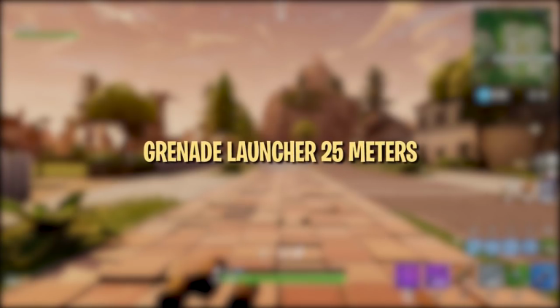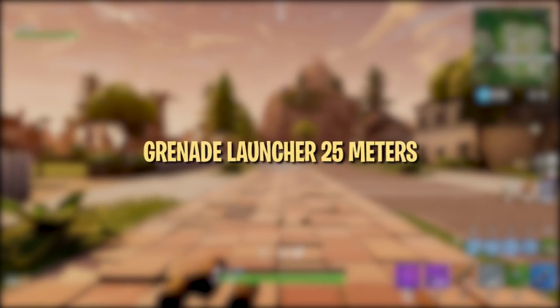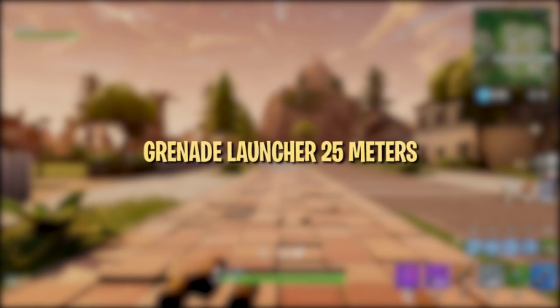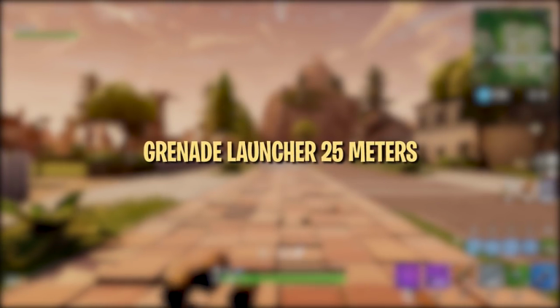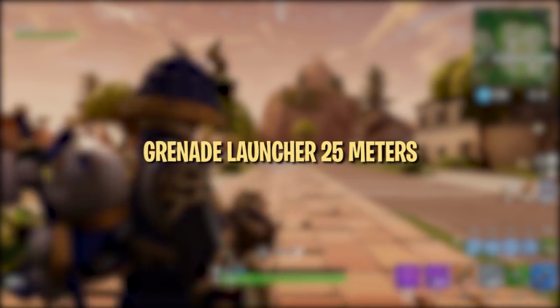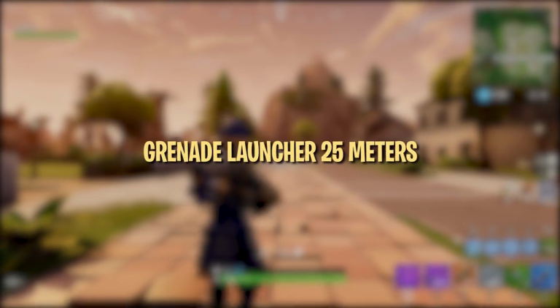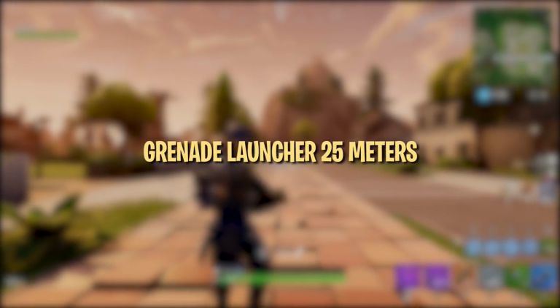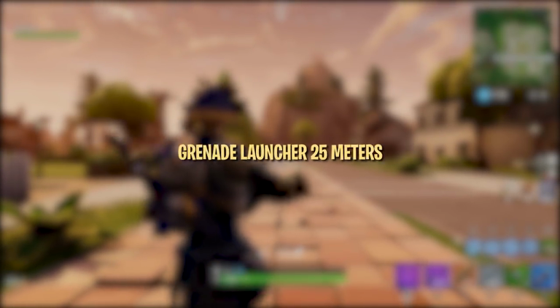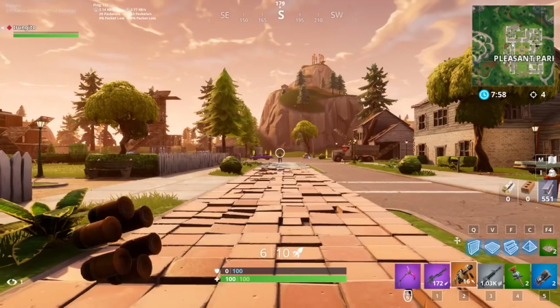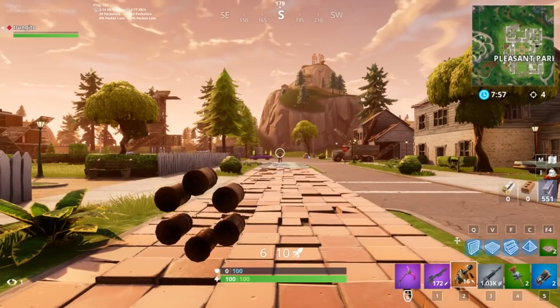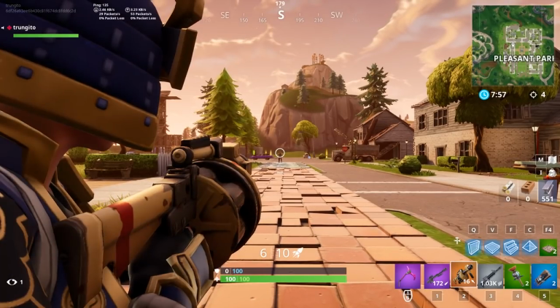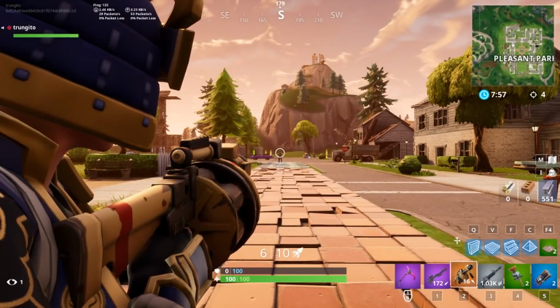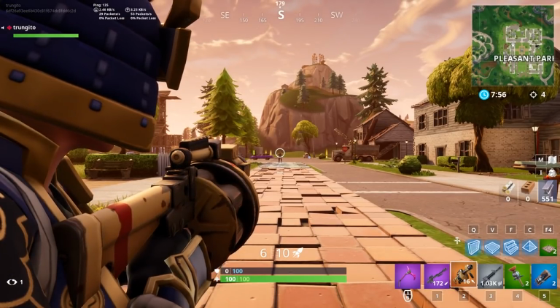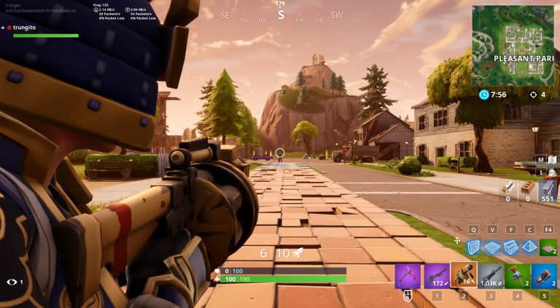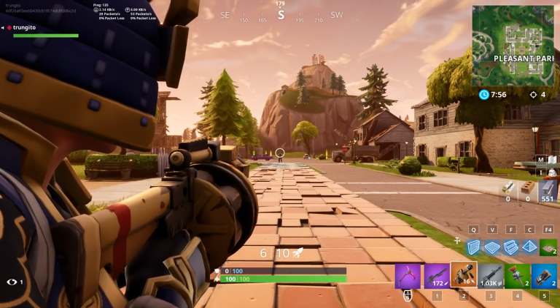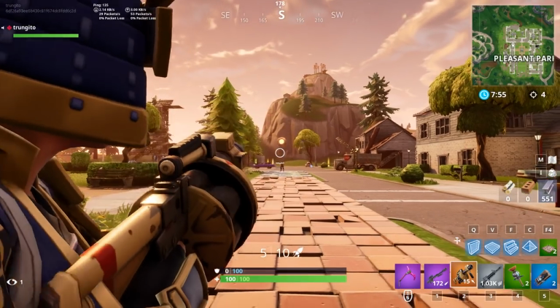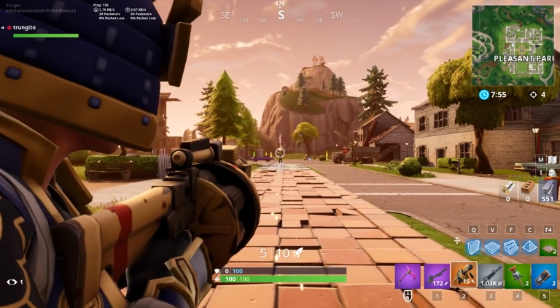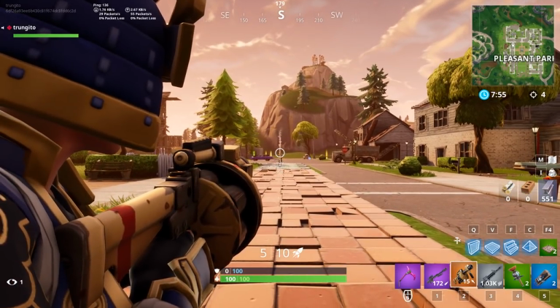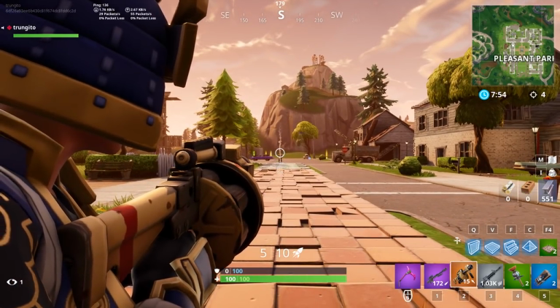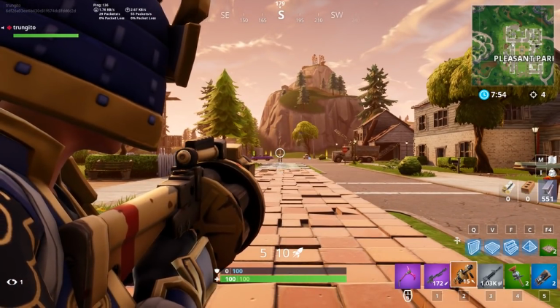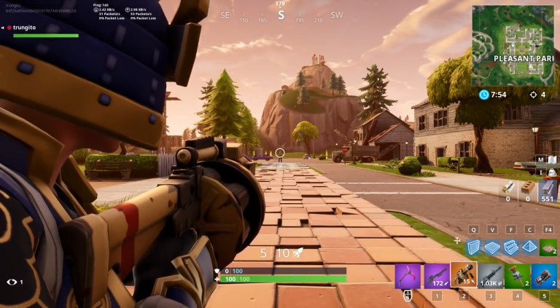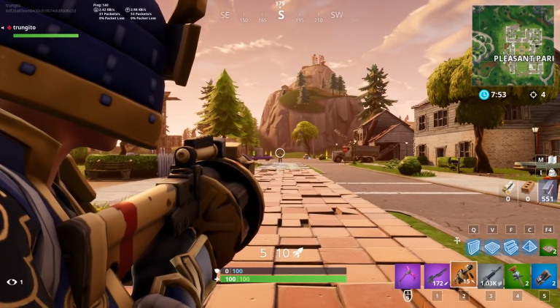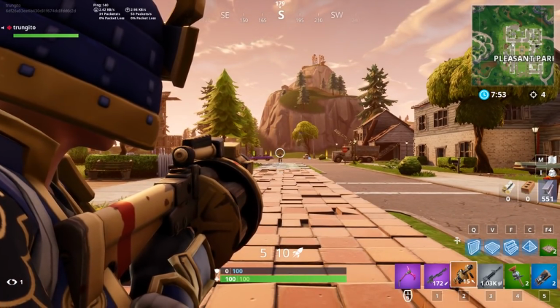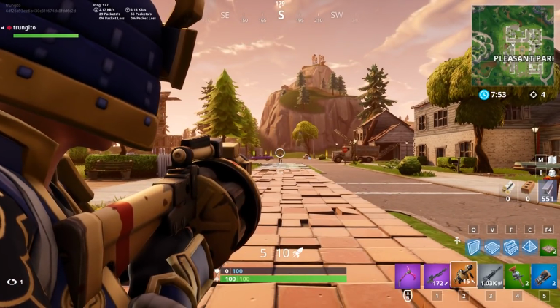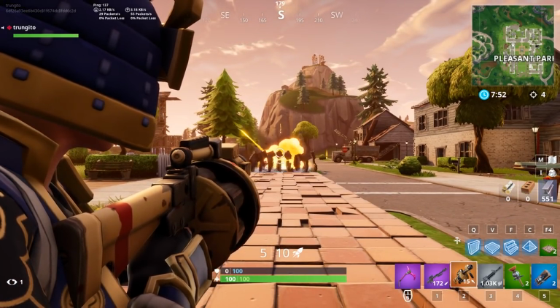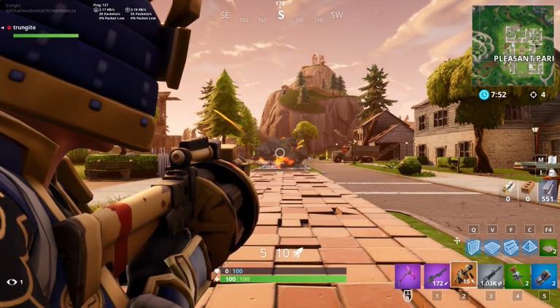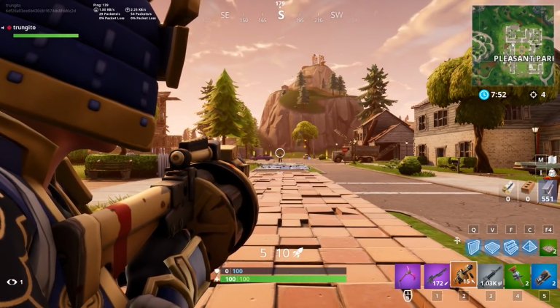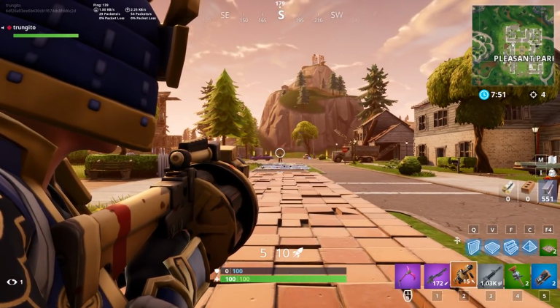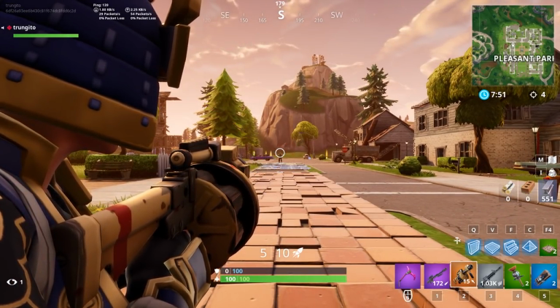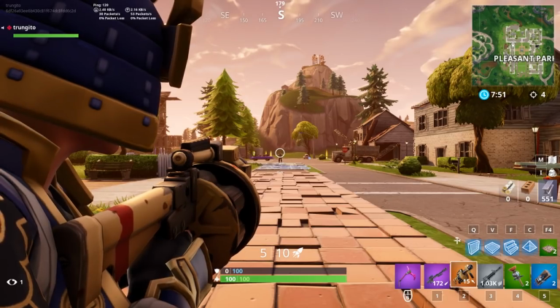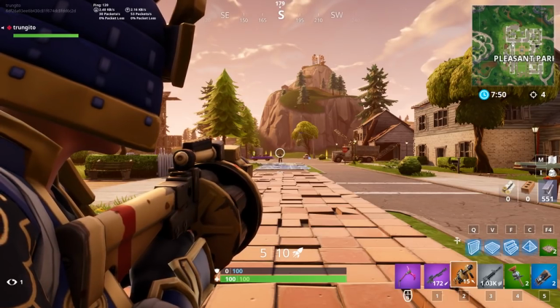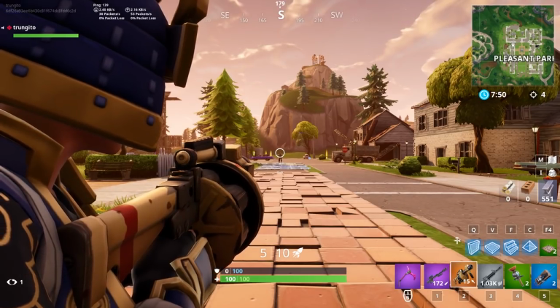Understanding the perfect distance to shoot grenade launchers is the key to success with this weapon. You'll know the distance is right if you shoot the grenade and it explodes right on top of the enemy base without bouncing once.